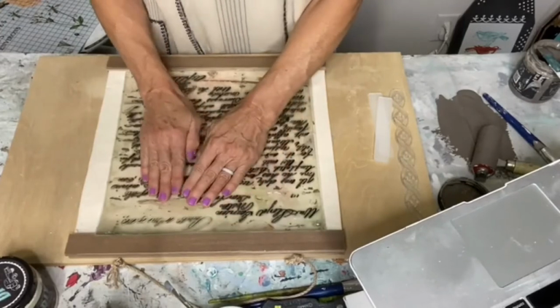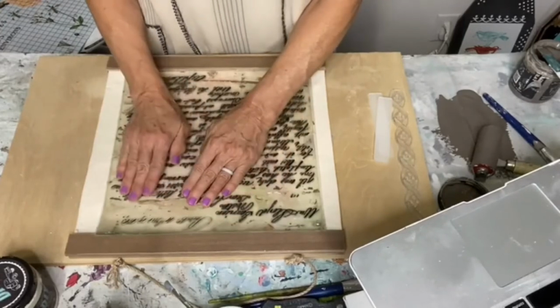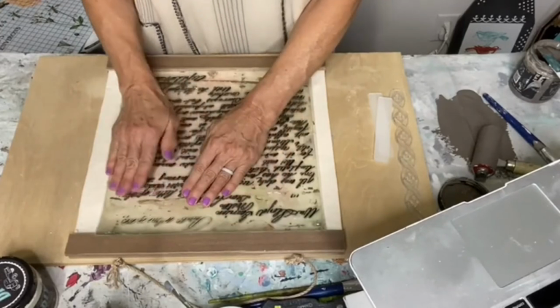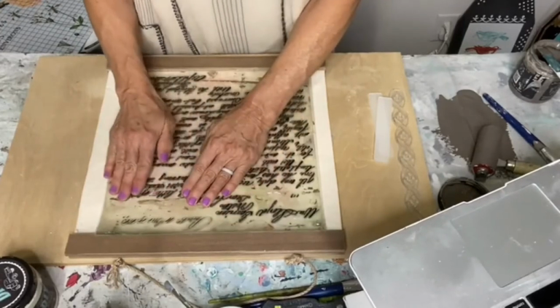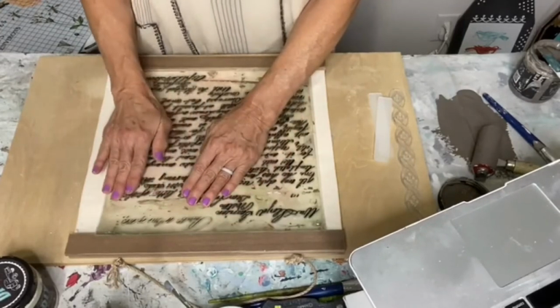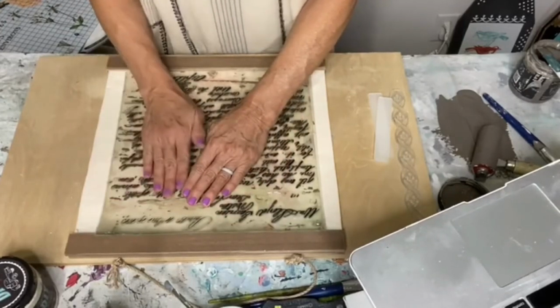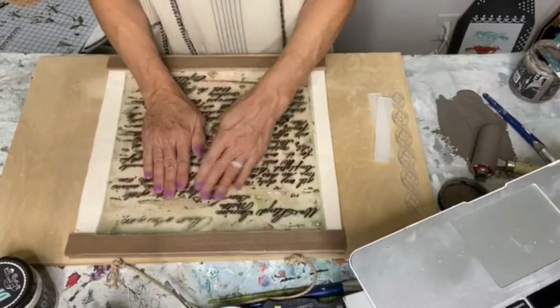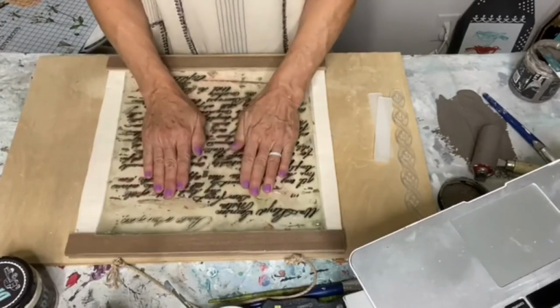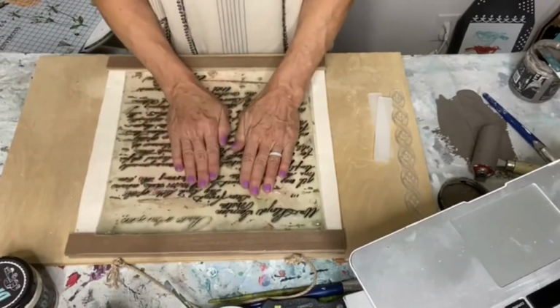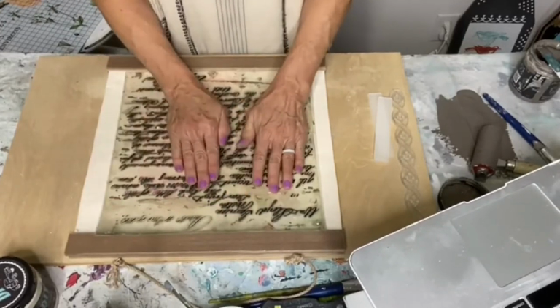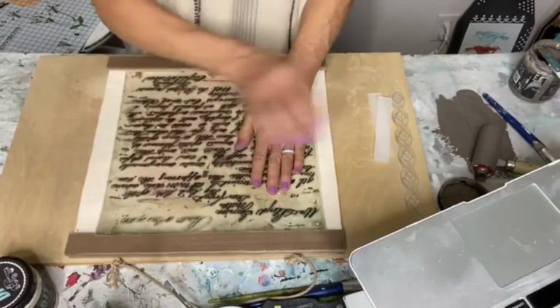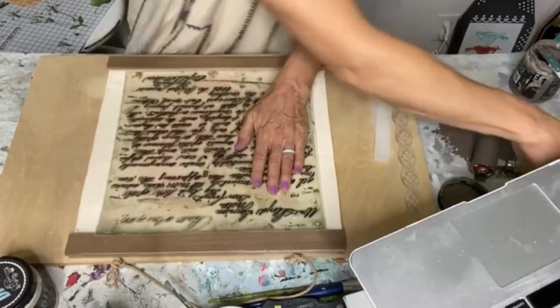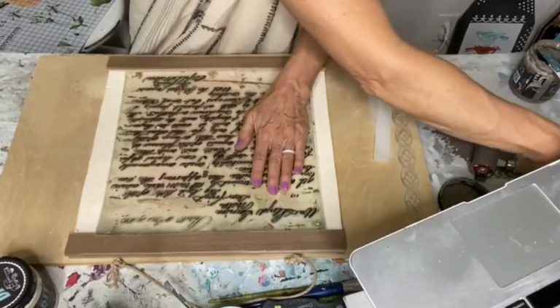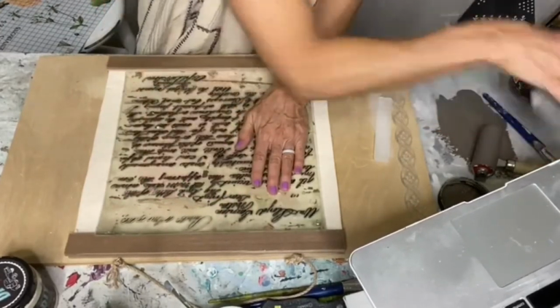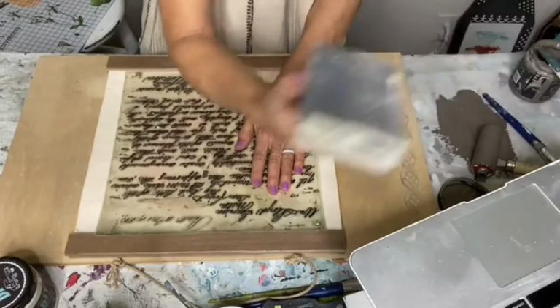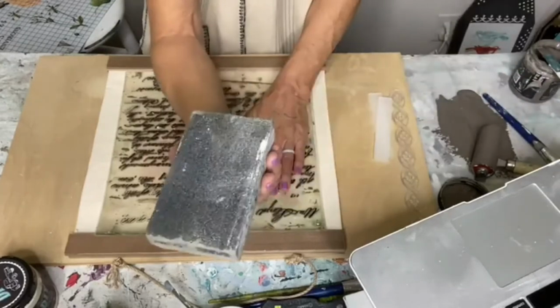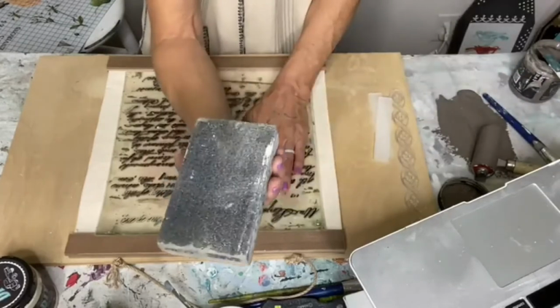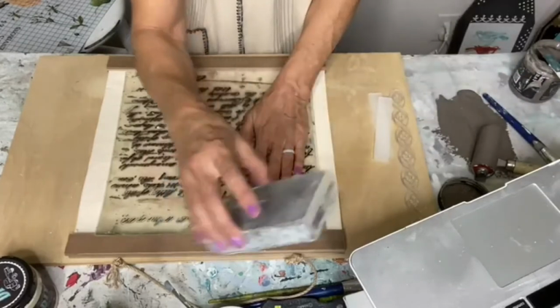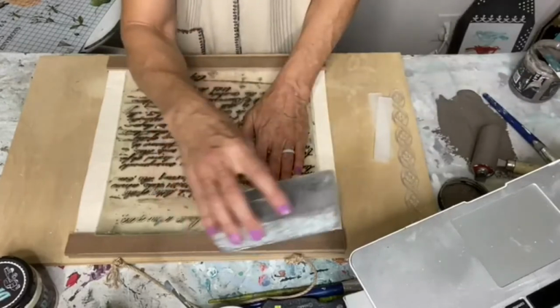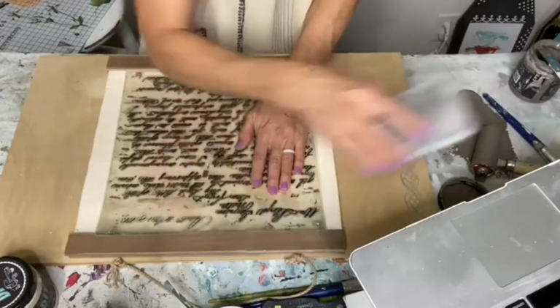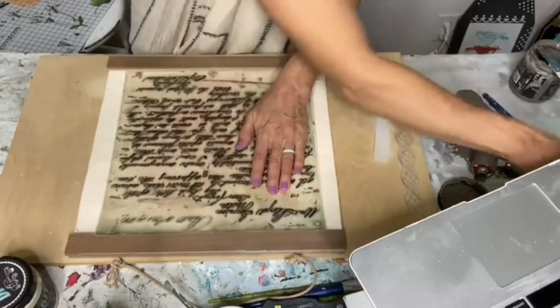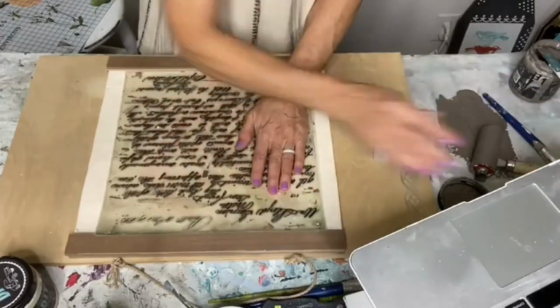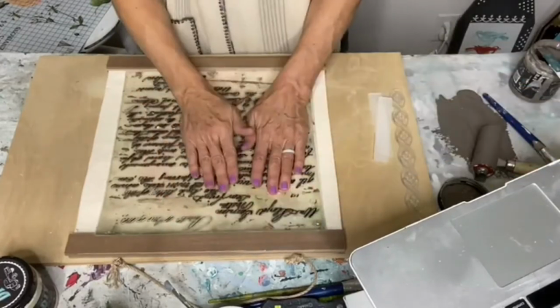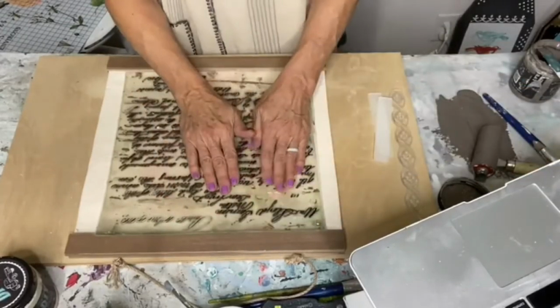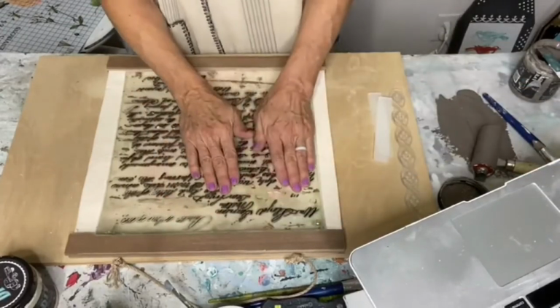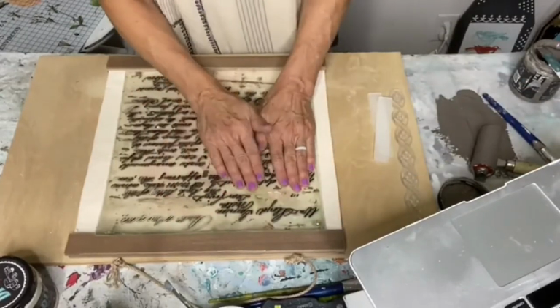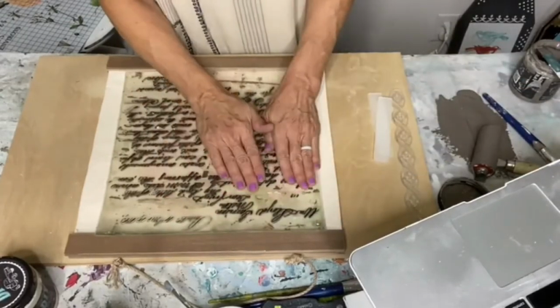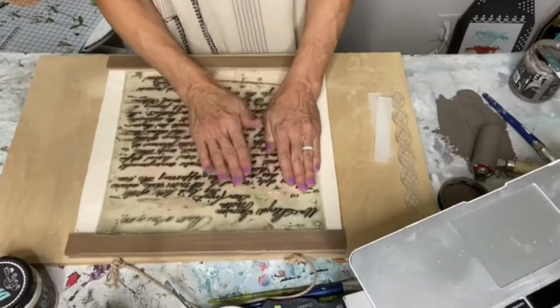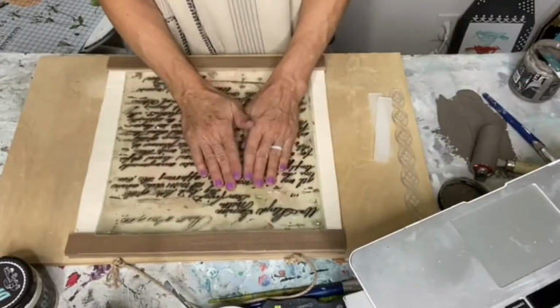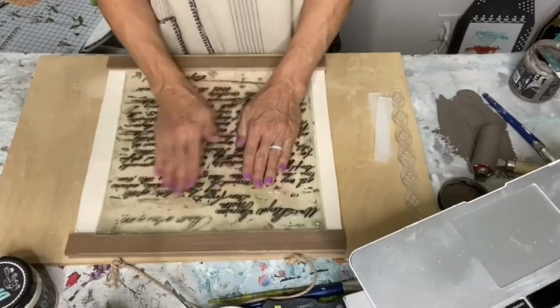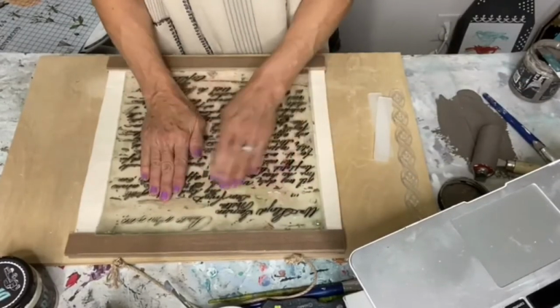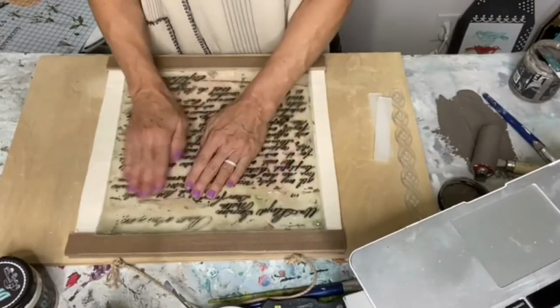If you get a brand new stamp, you'll want to take like a little sanding block and kind of scuff it up just a little bit, just to give it some tooth.